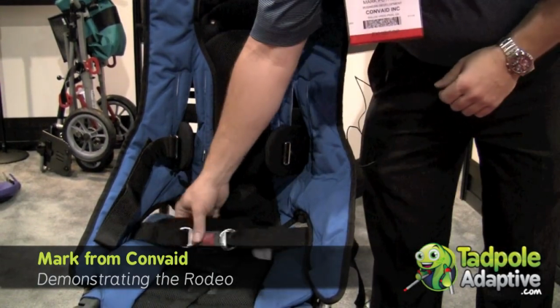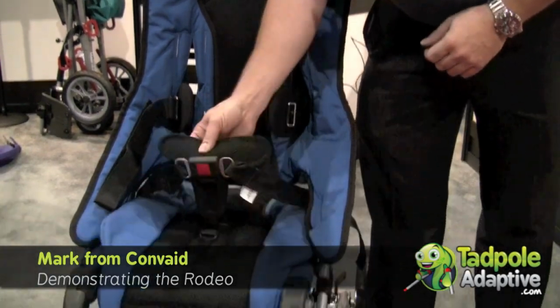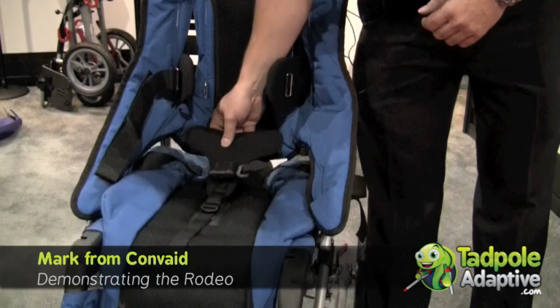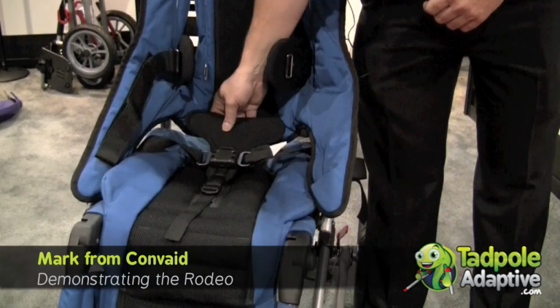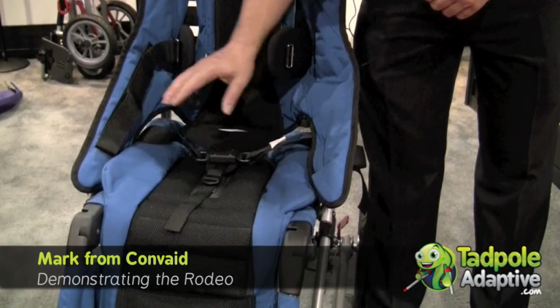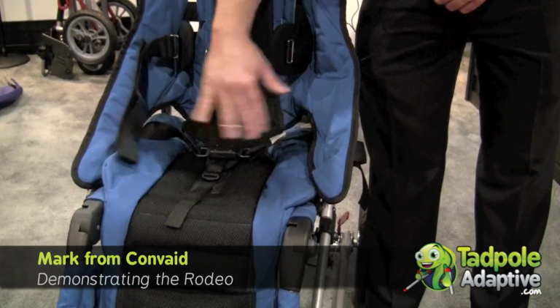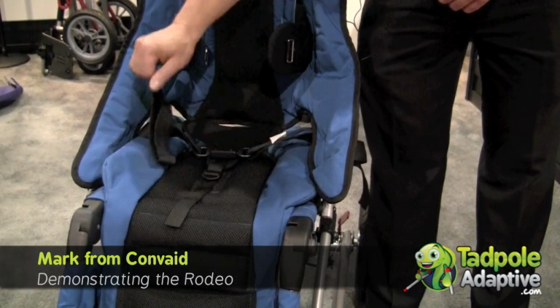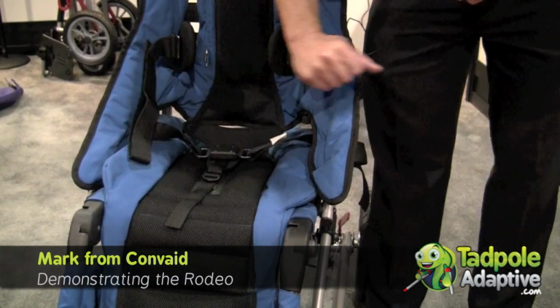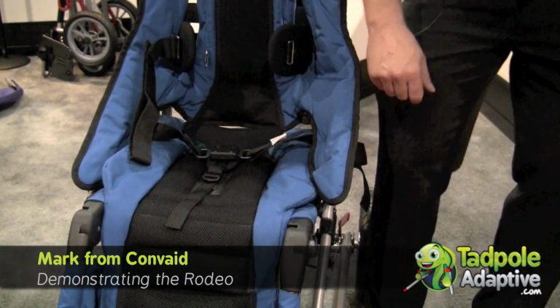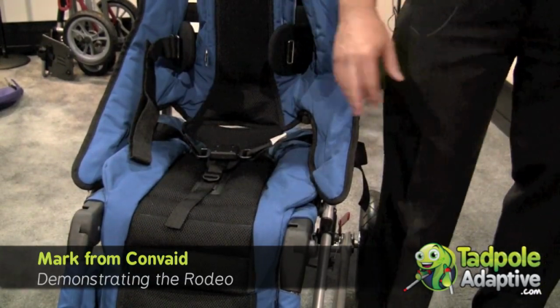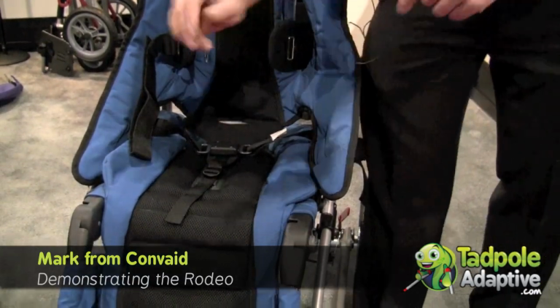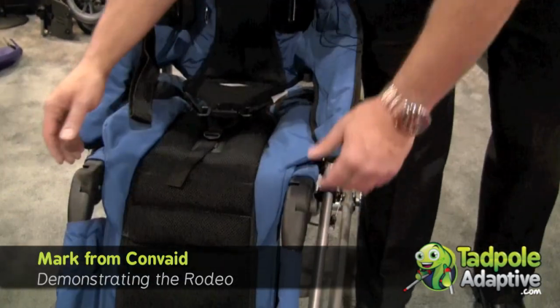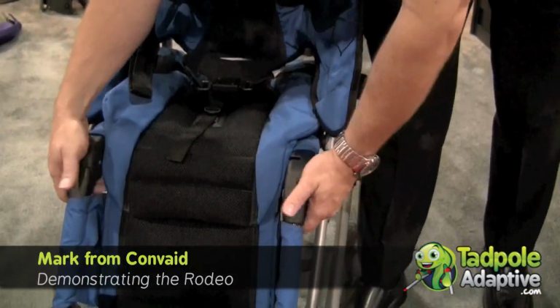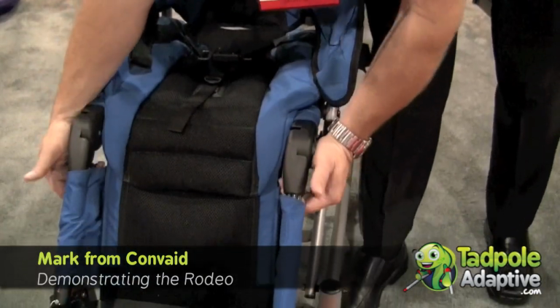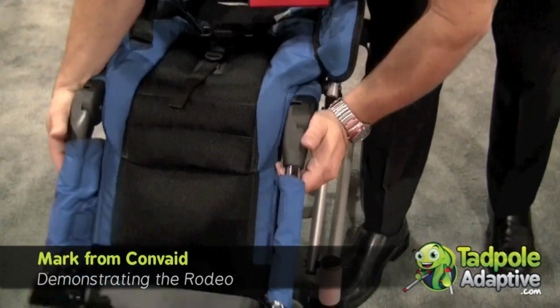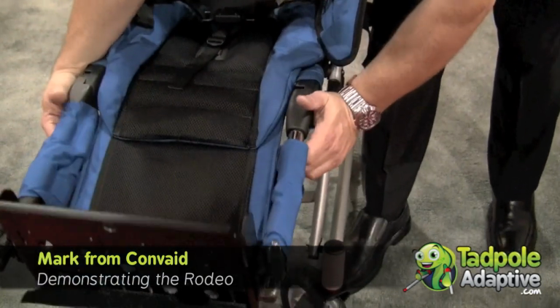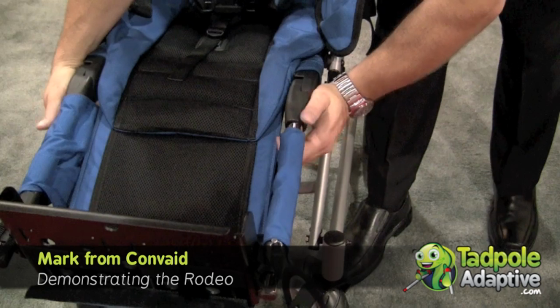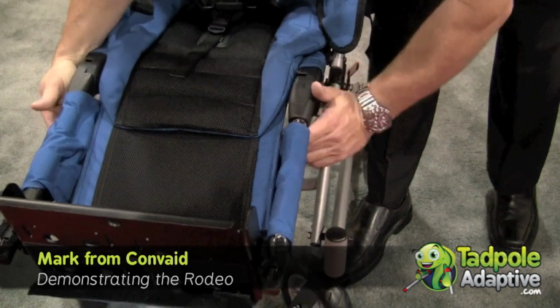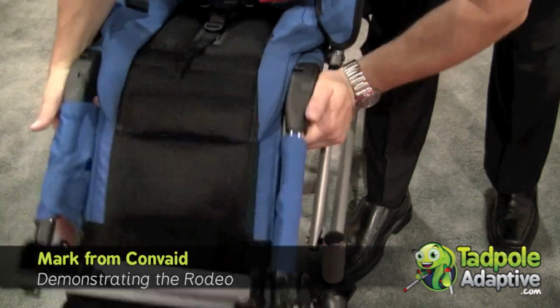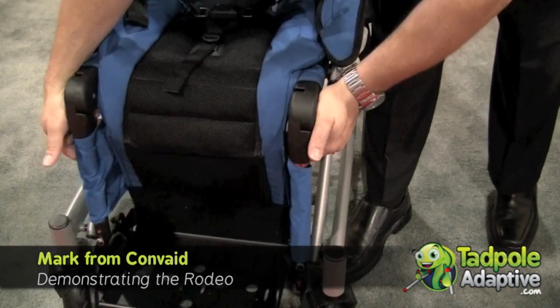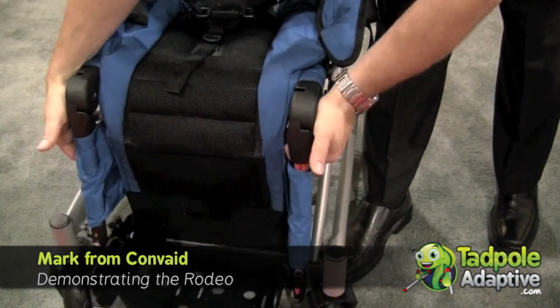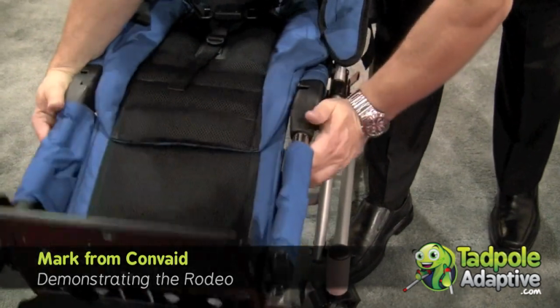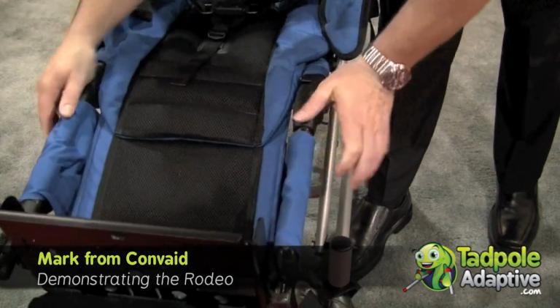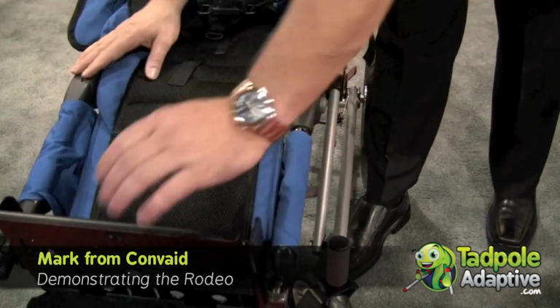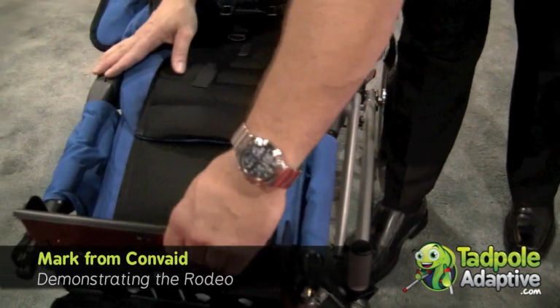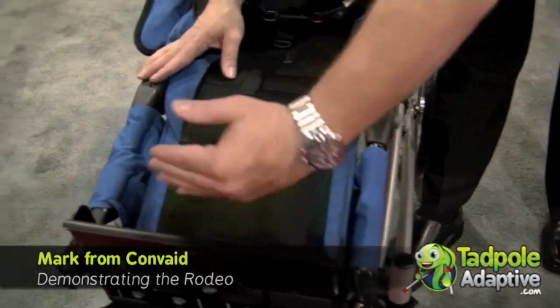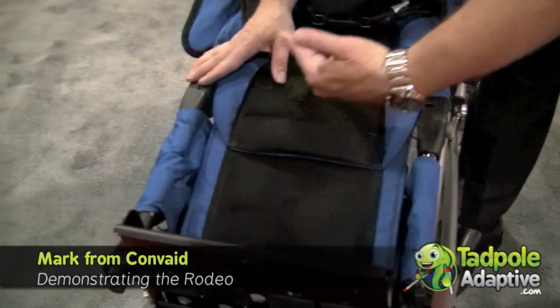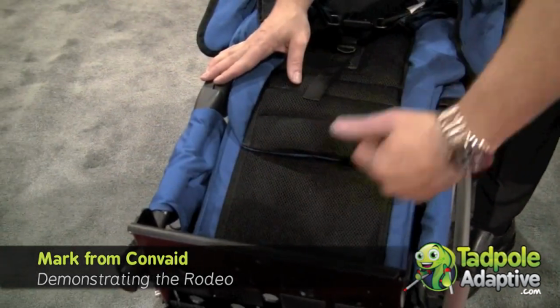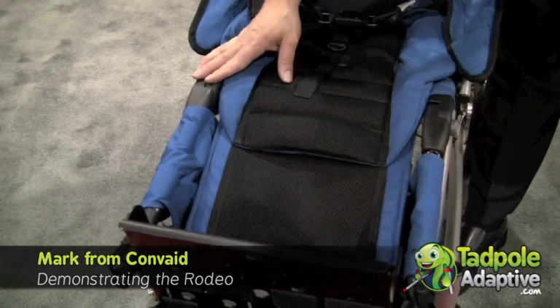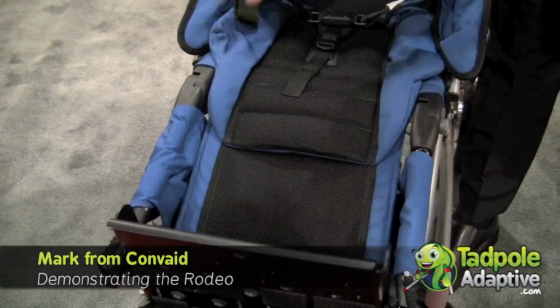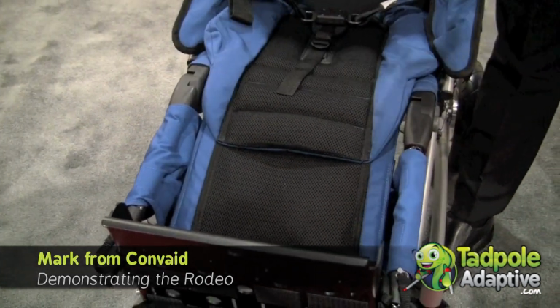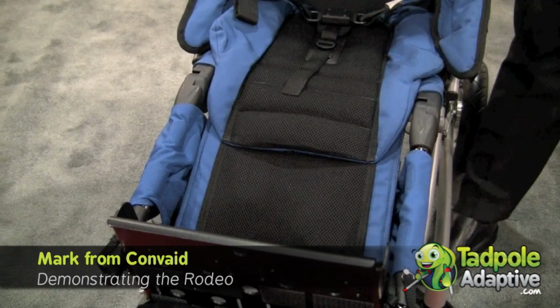You can also get it with a three-point belt or a two-point positioning belt. It has an elevating footplate, very easy to use, and also a height-adjustable footplate that's angle-adjustable.